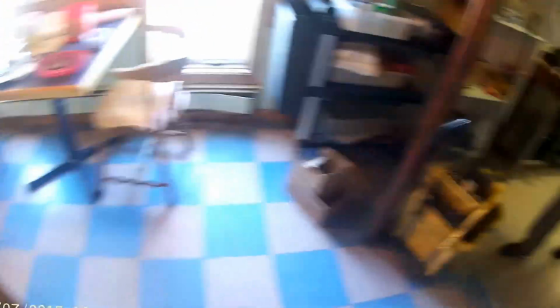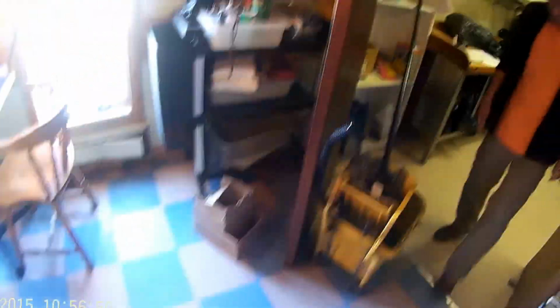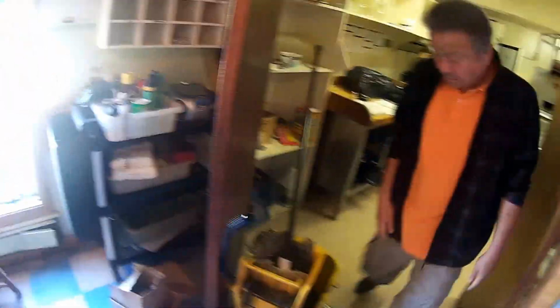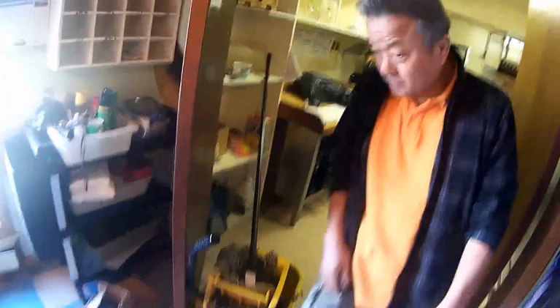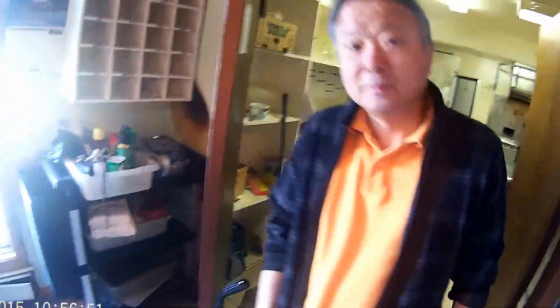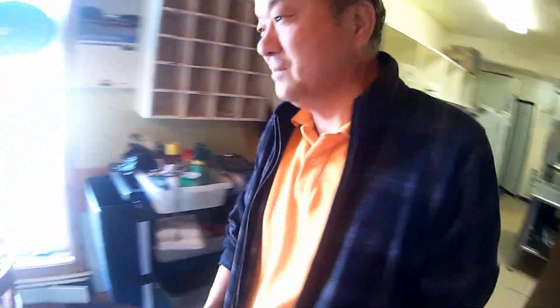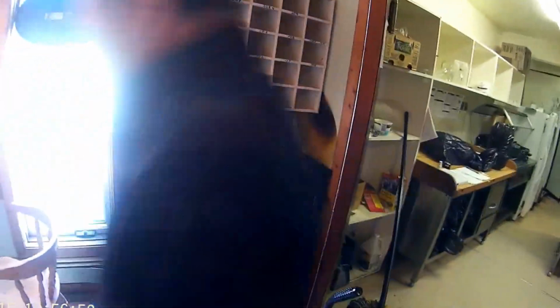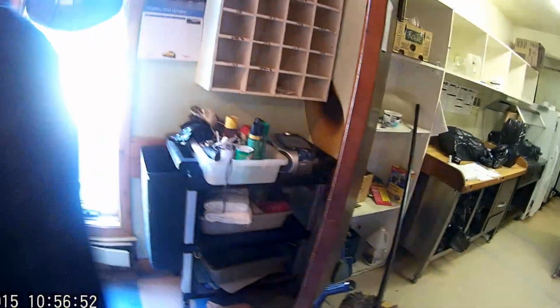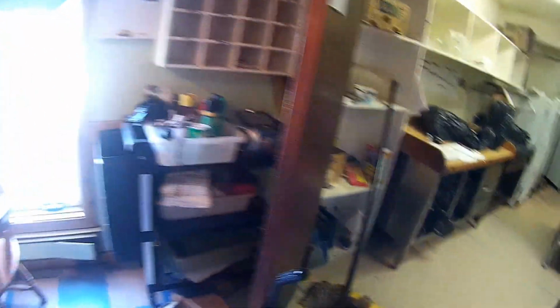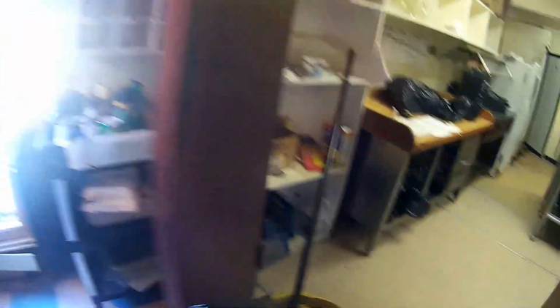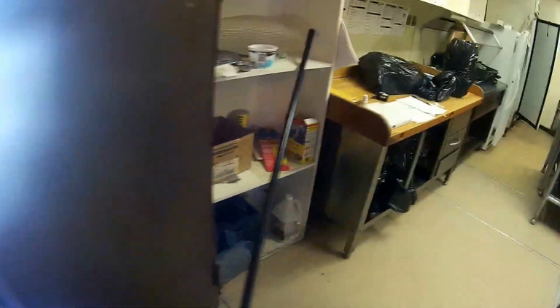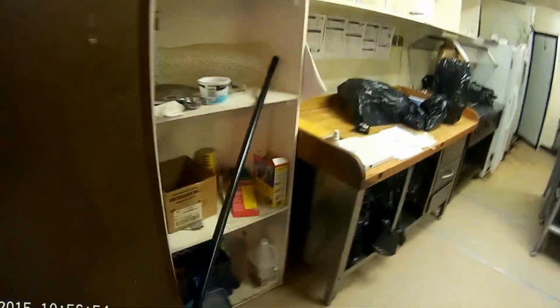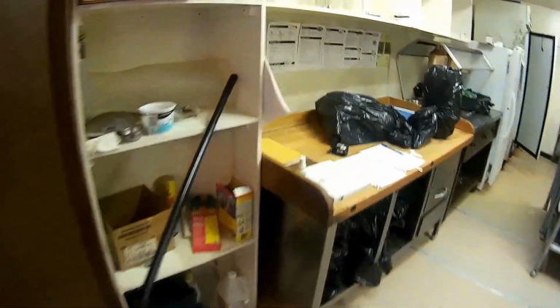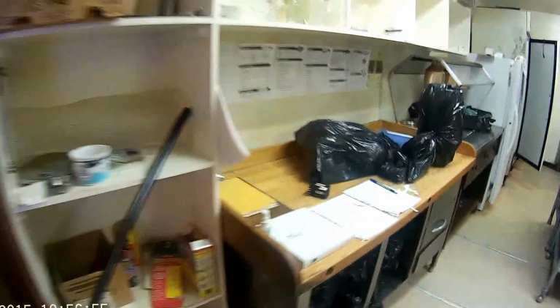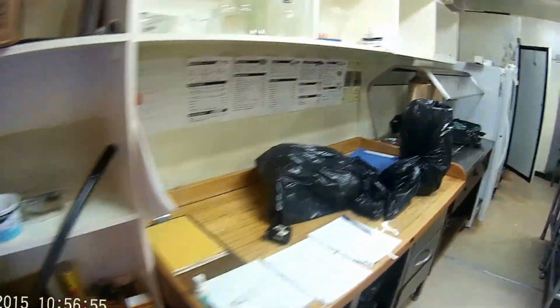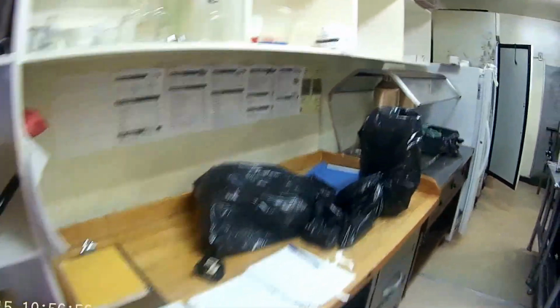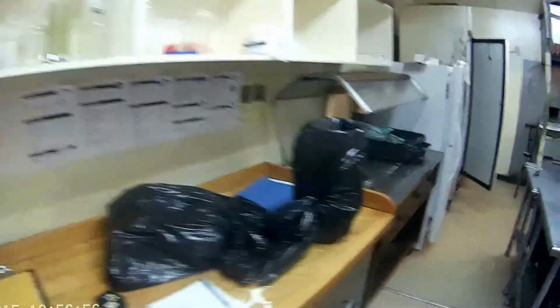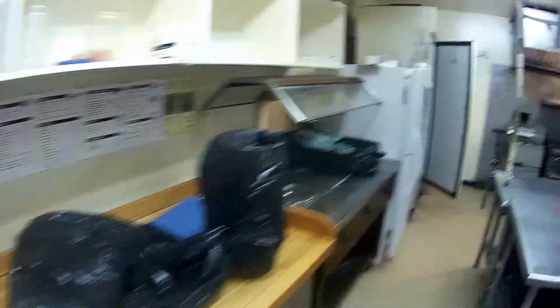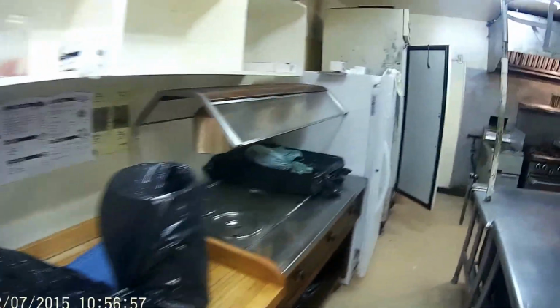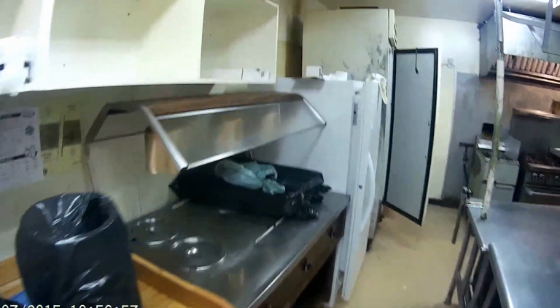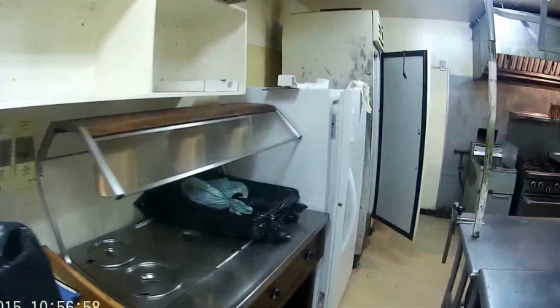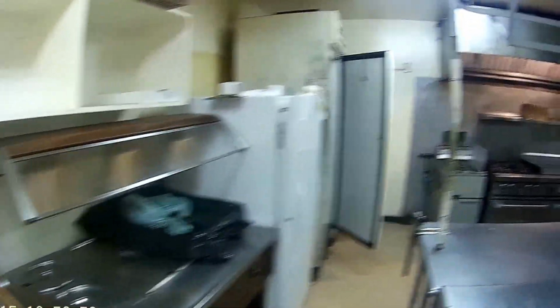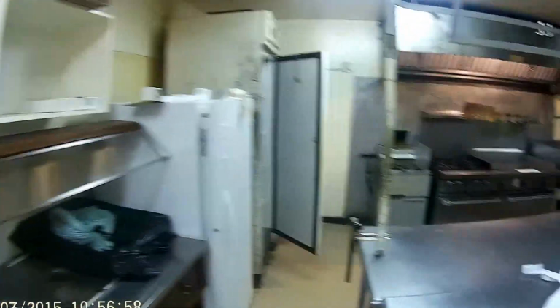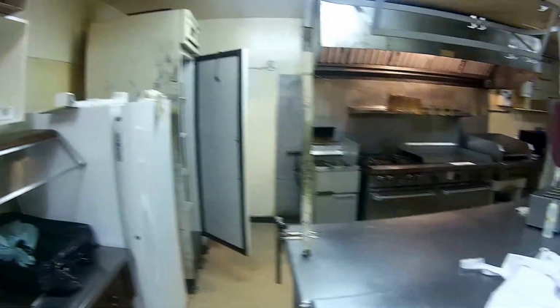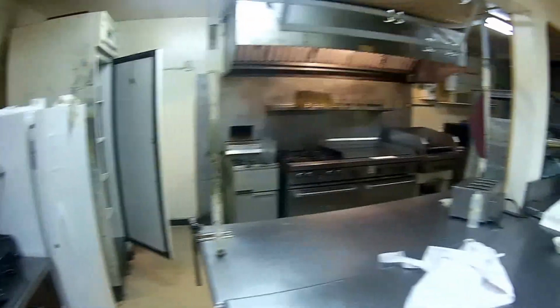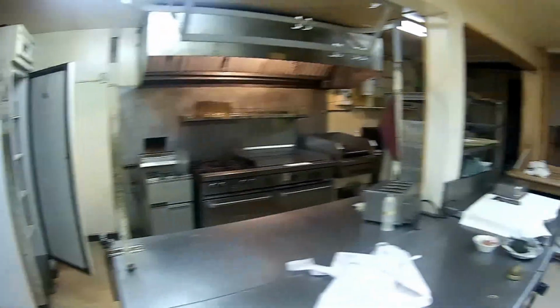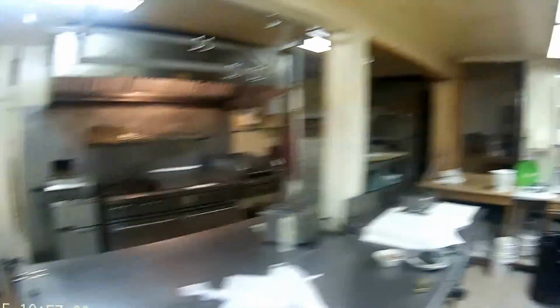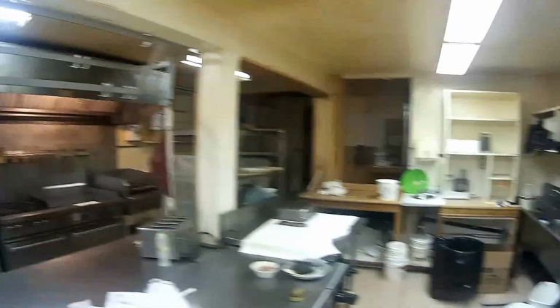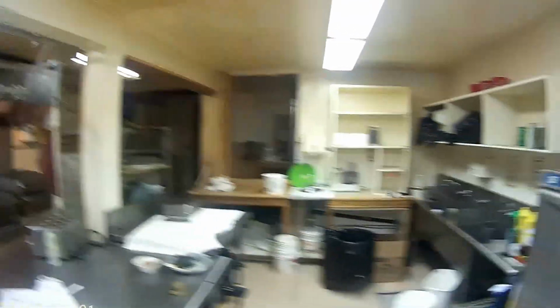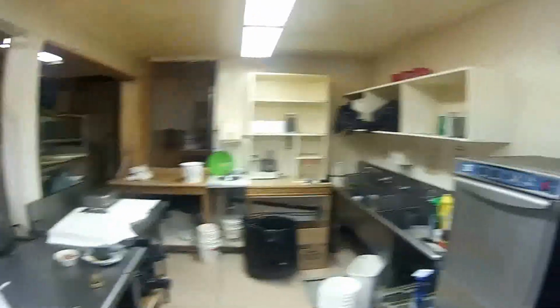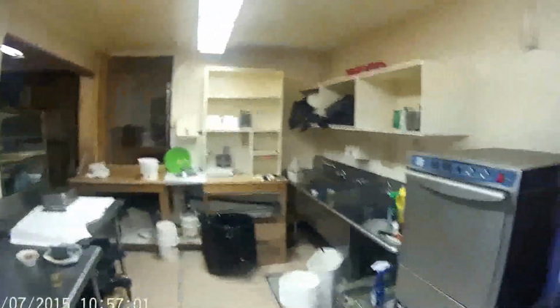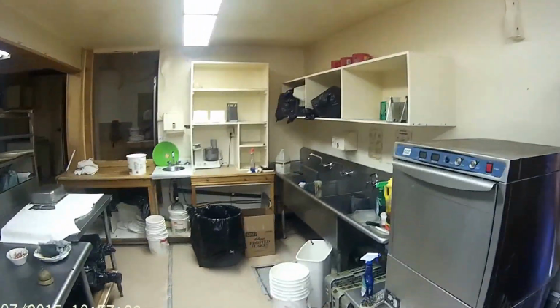This is George, the owner. Hello George. Hi. And here's the kitchen proper. So you get all the things you need to make it work.